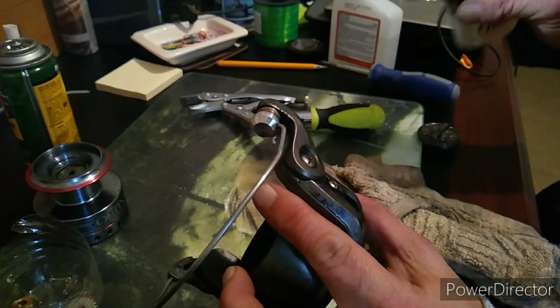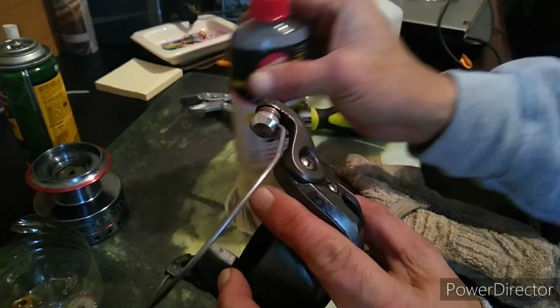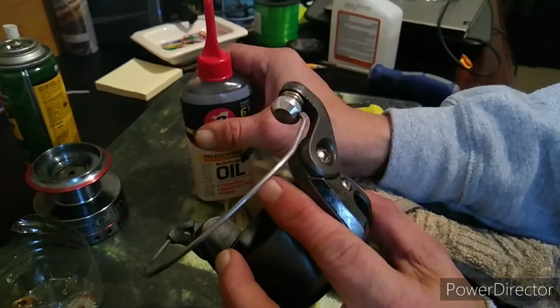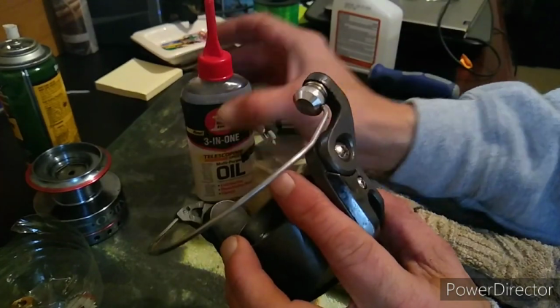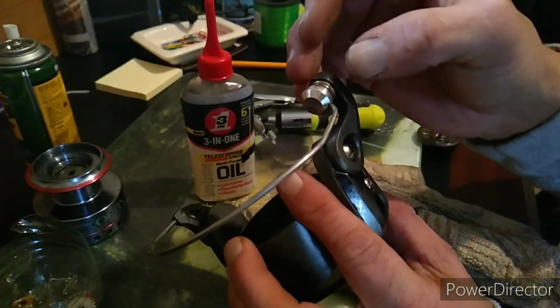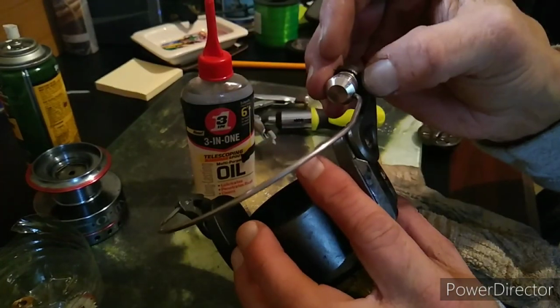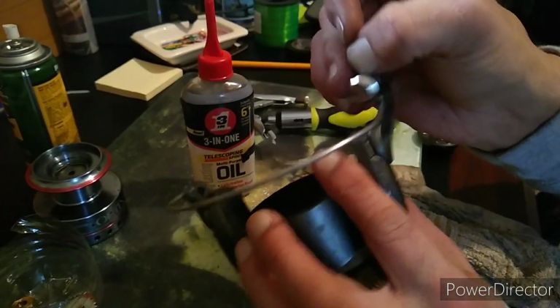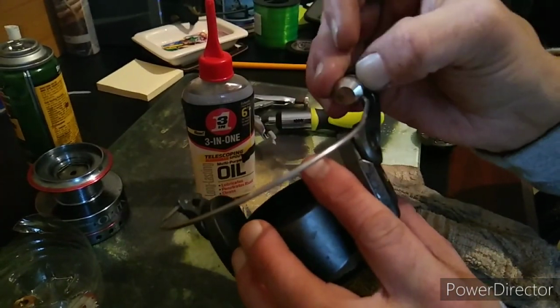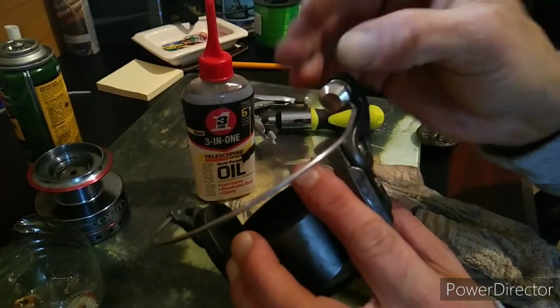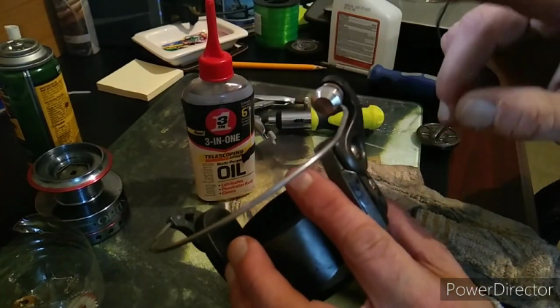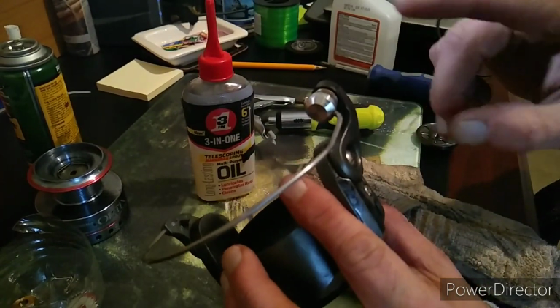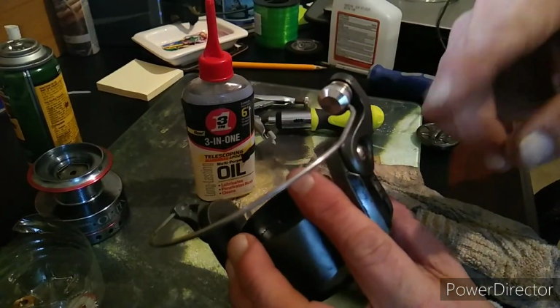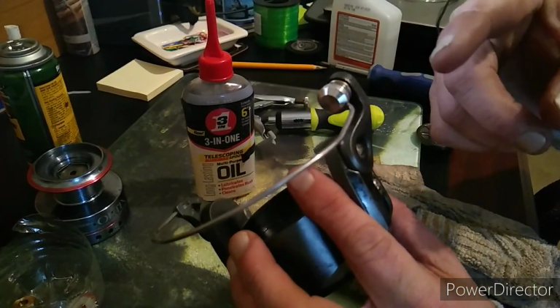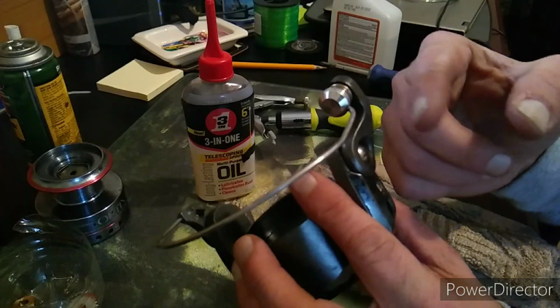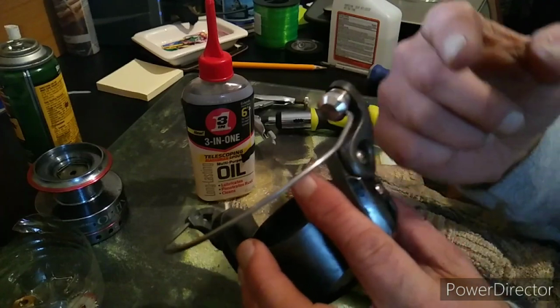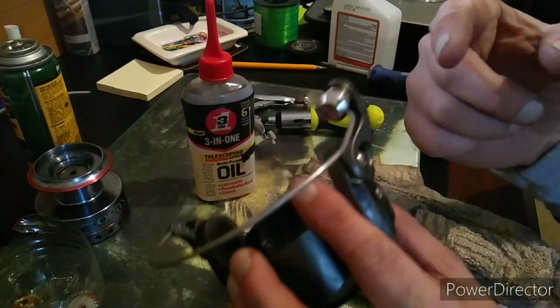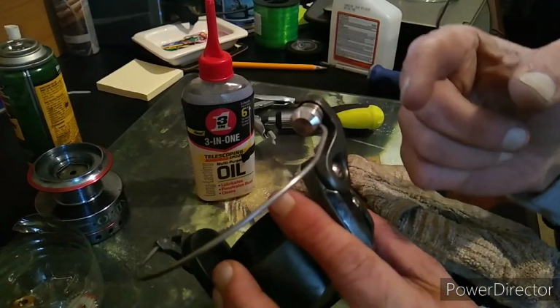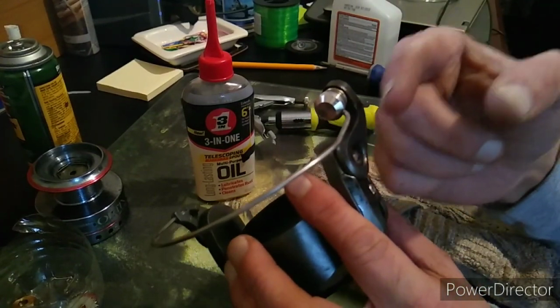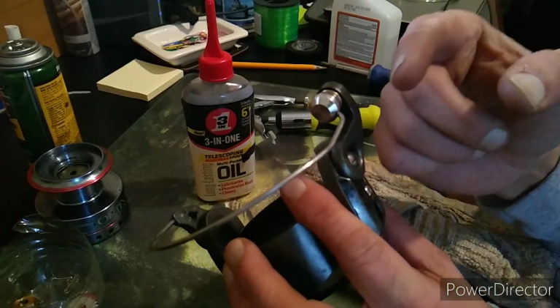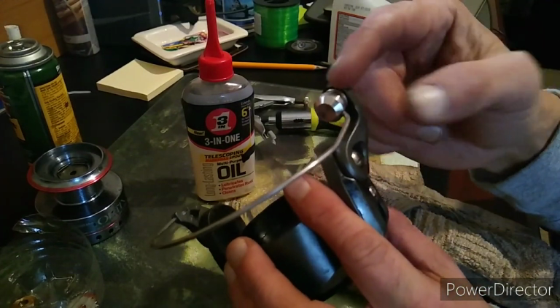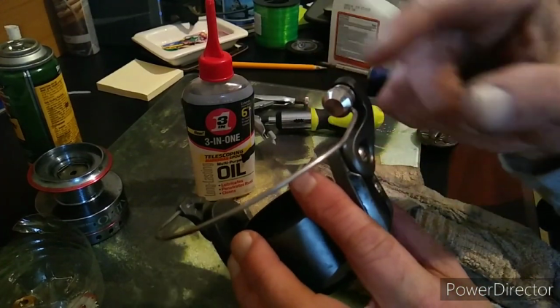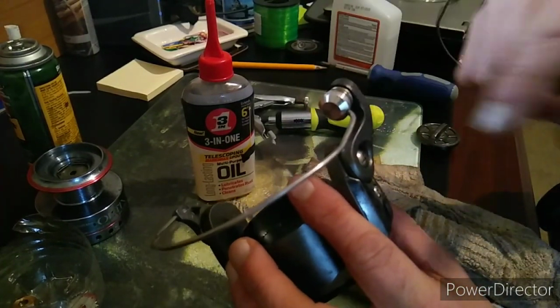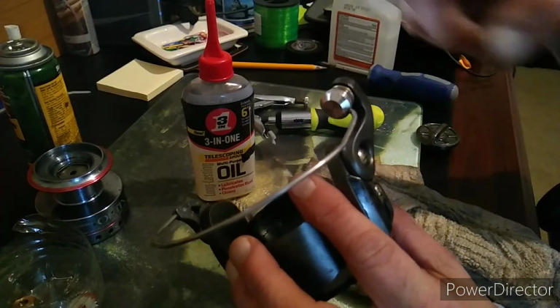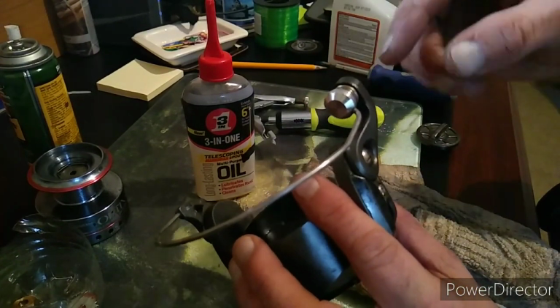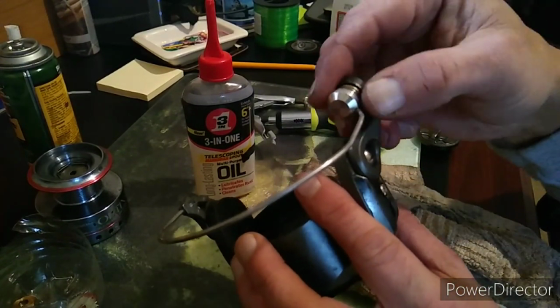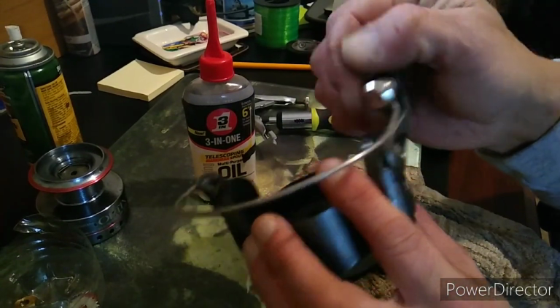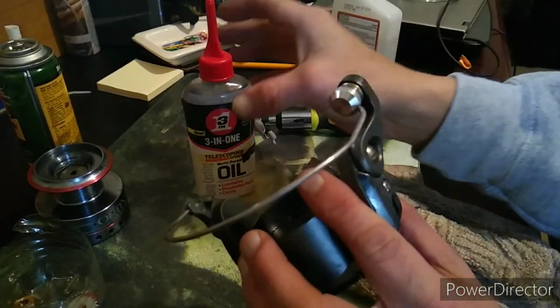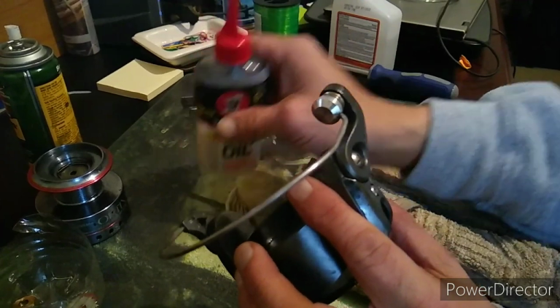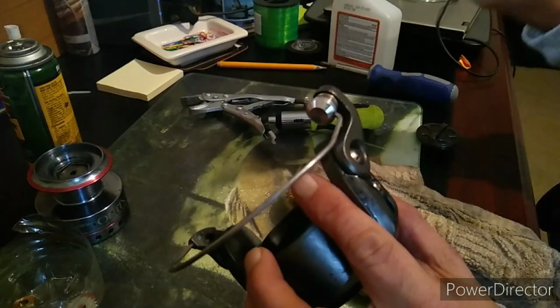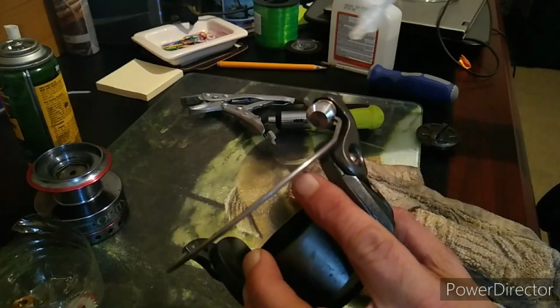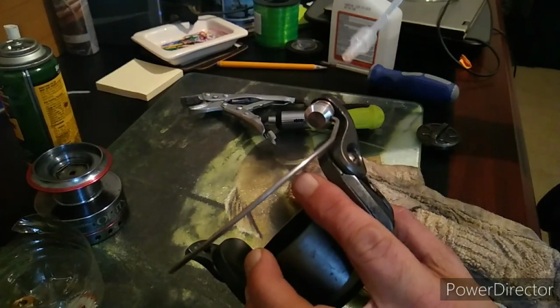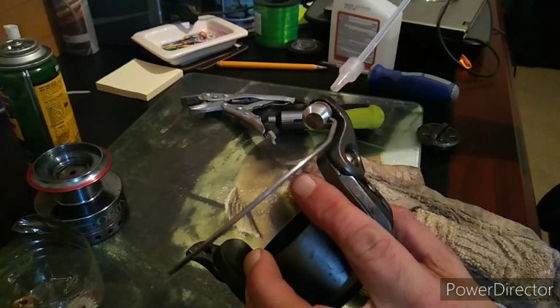Now I don't know if everybody knows this, but this is a bearing right here — that's what makes your line slide good when it spools onto your spool. So you want to make sure and oil it also.